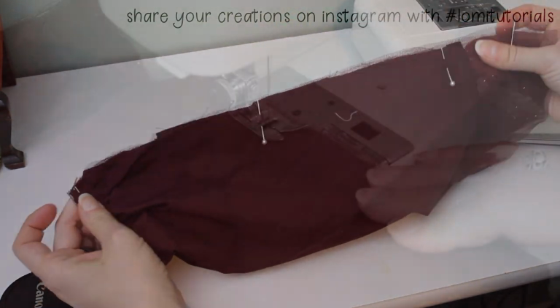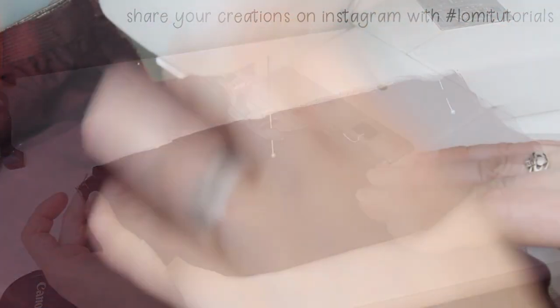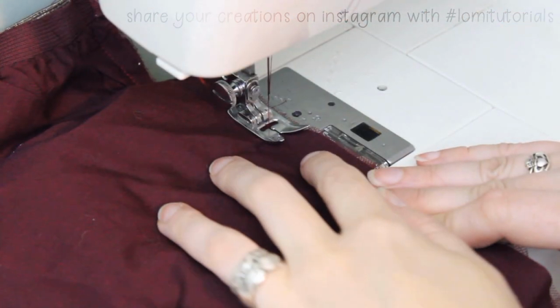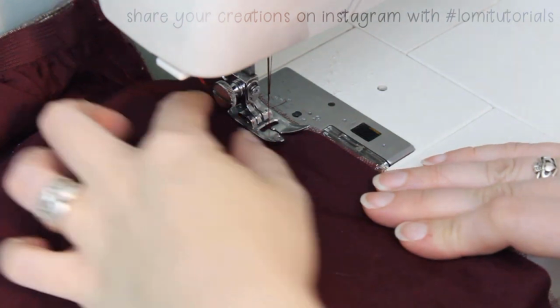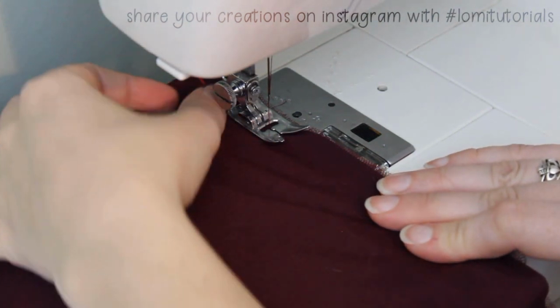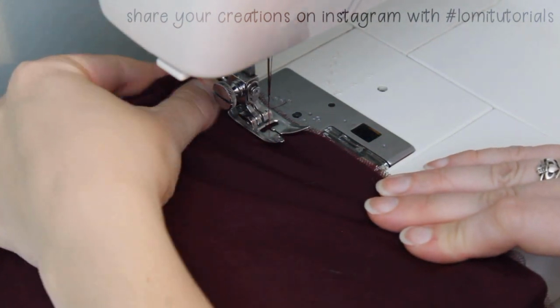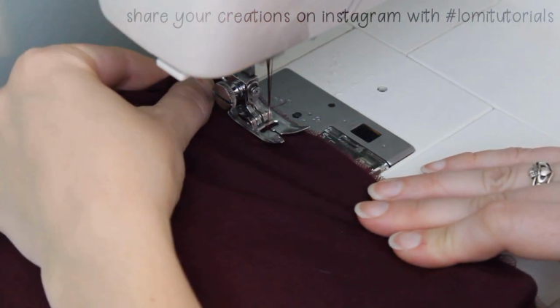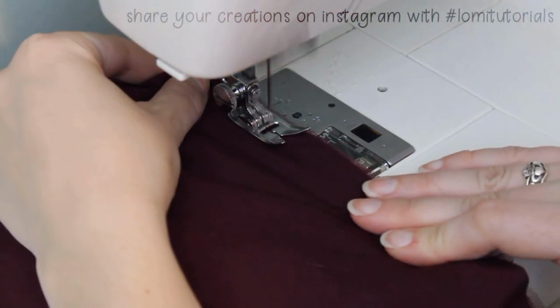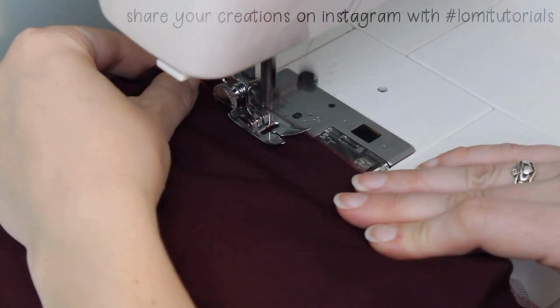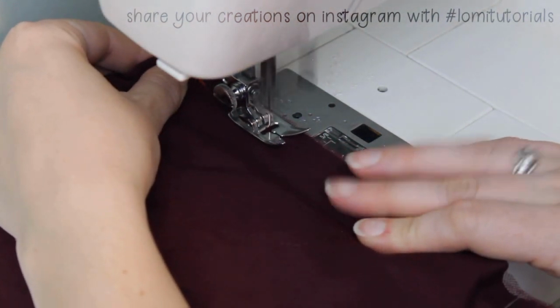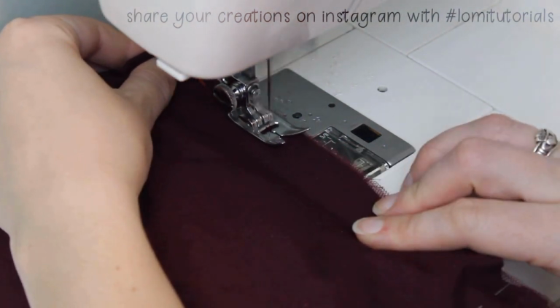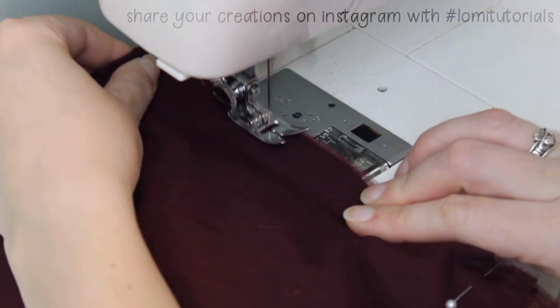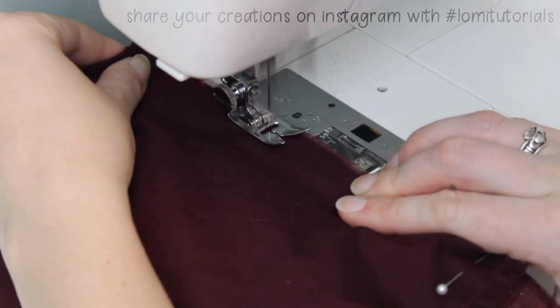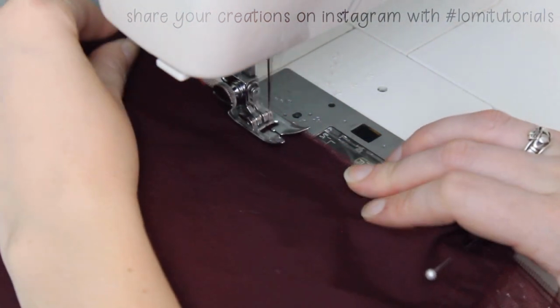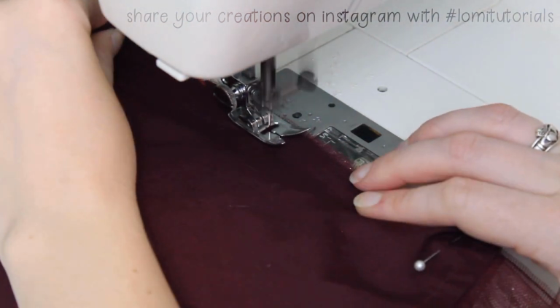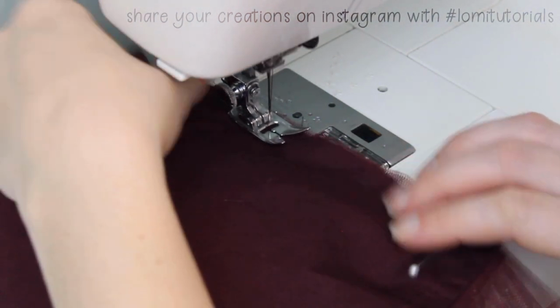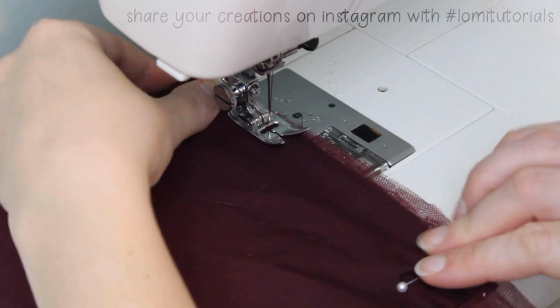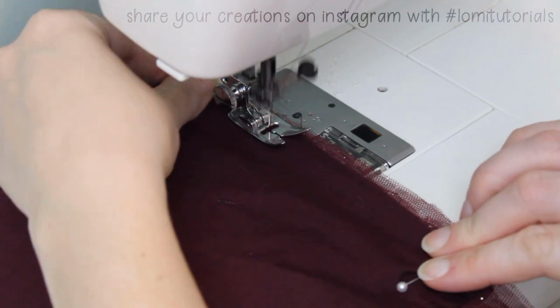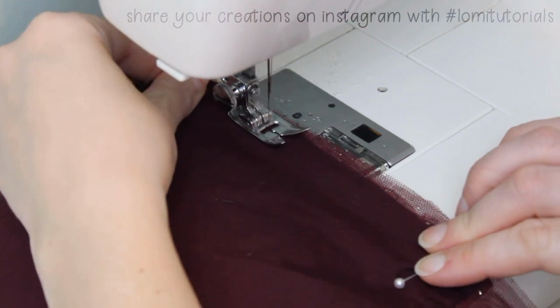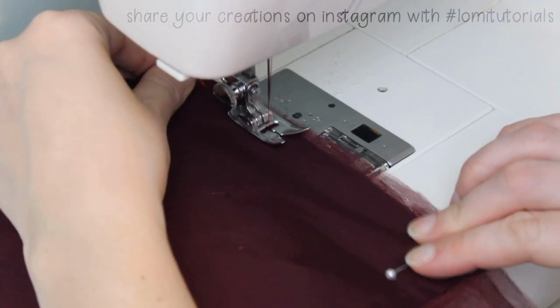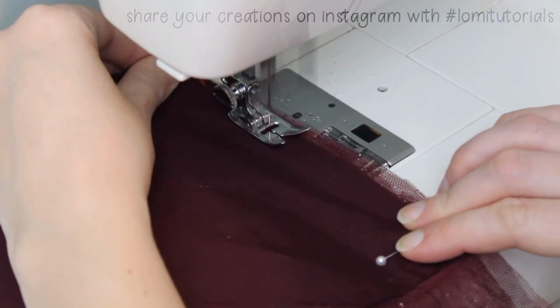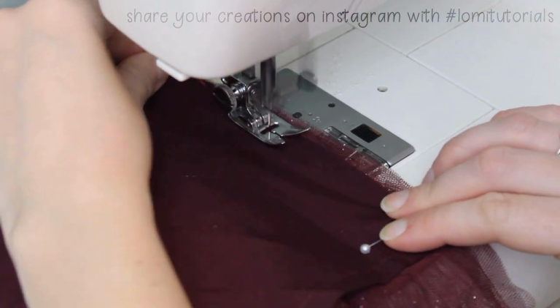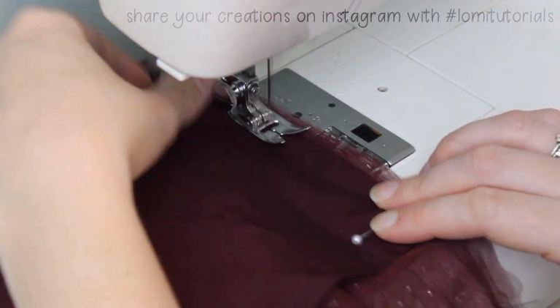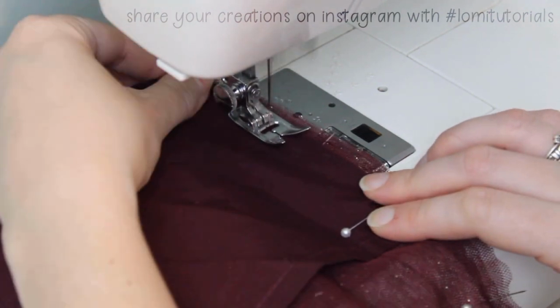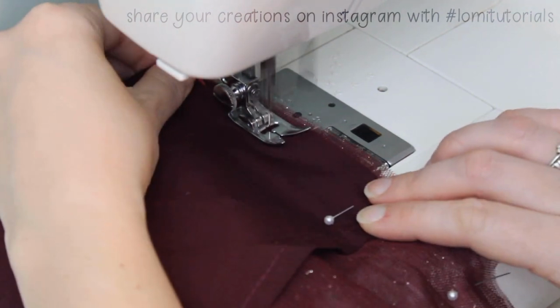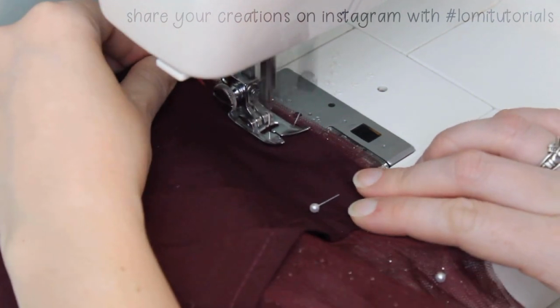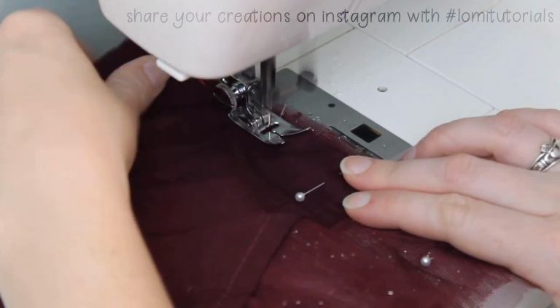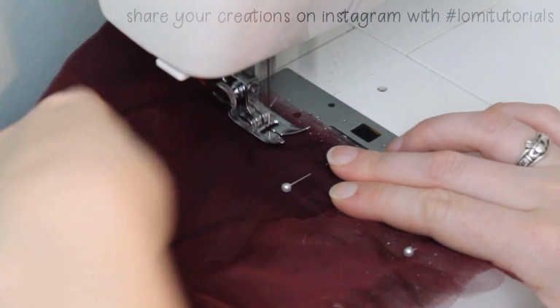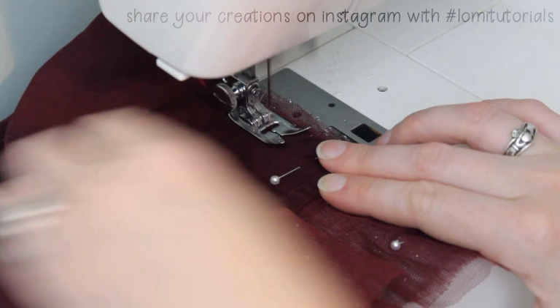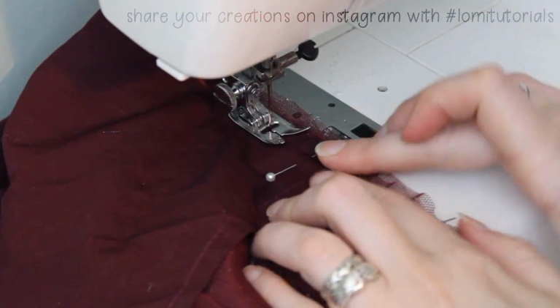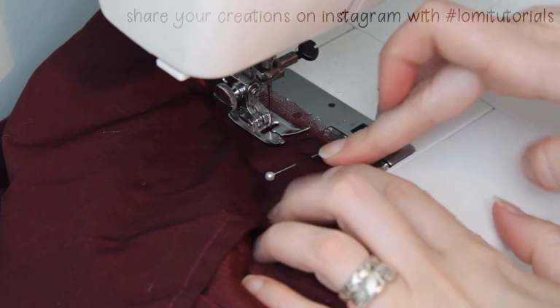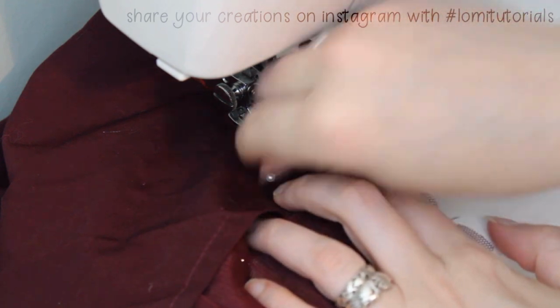Then all you have to do is sew one single seam. If you're sewing by machine, backstitch at the beginning and end. If you're sewing by hand, add some extra stitches there to make the top and bottom nice and strong.